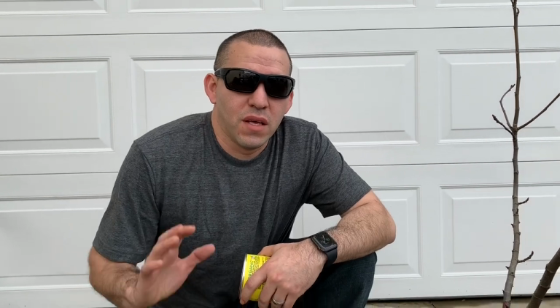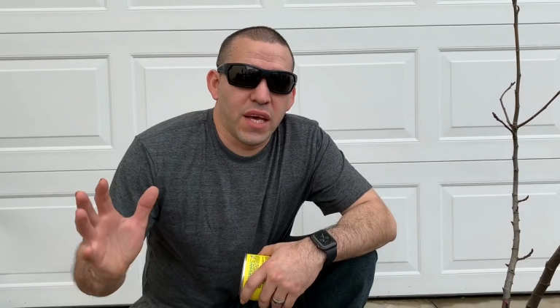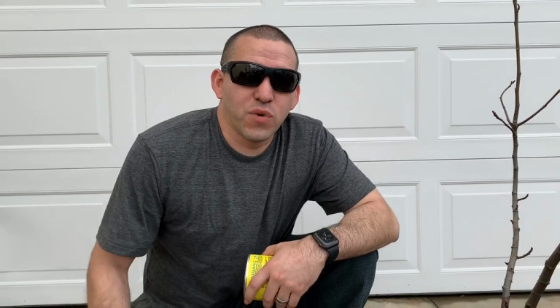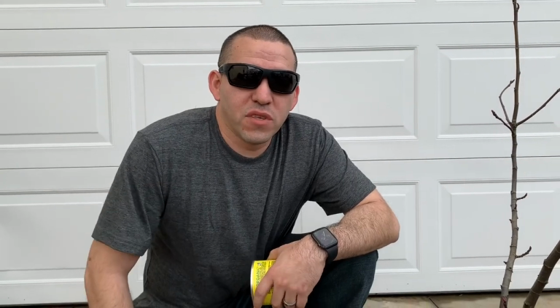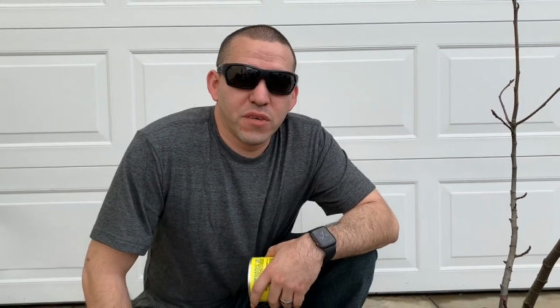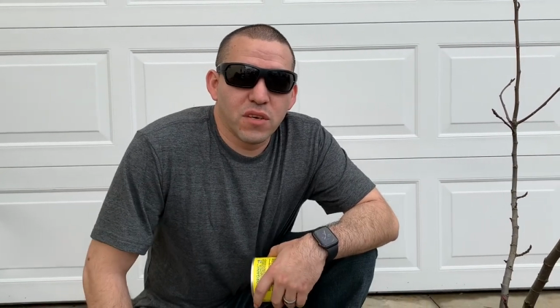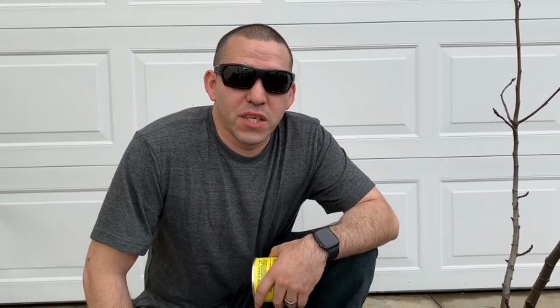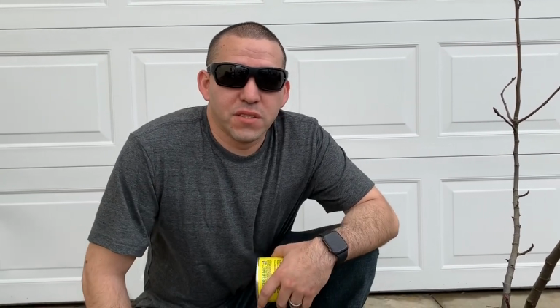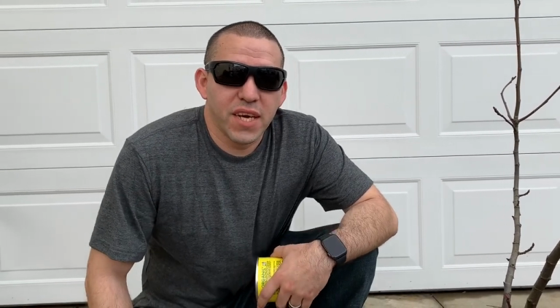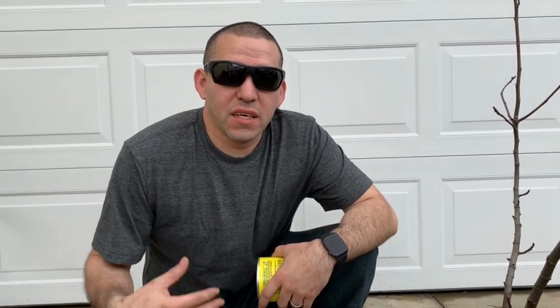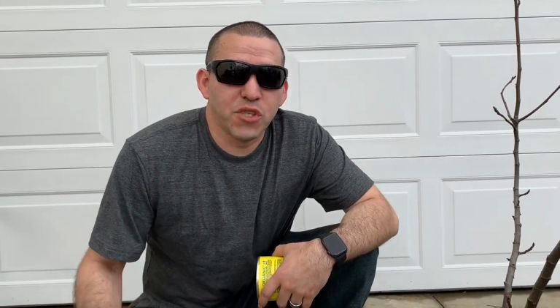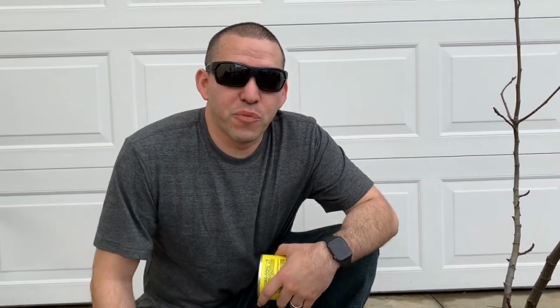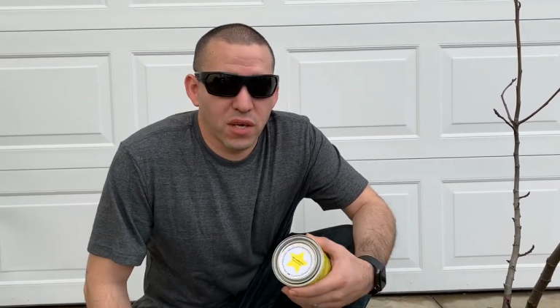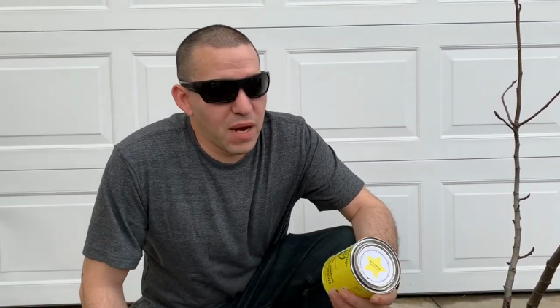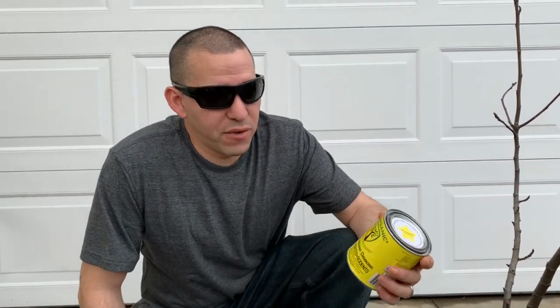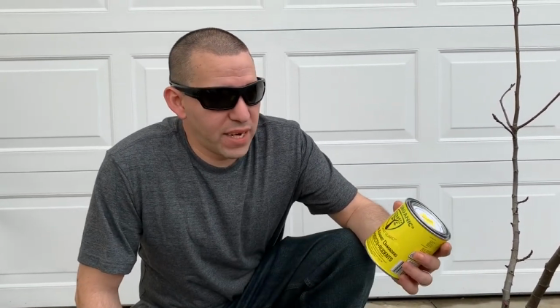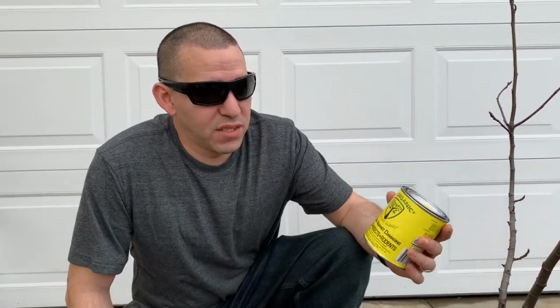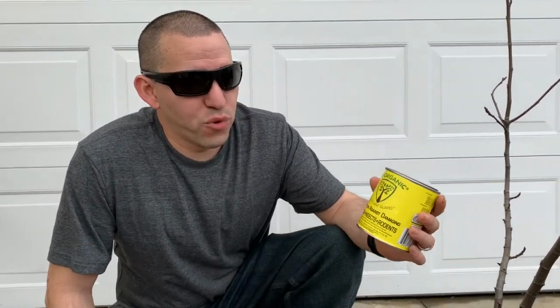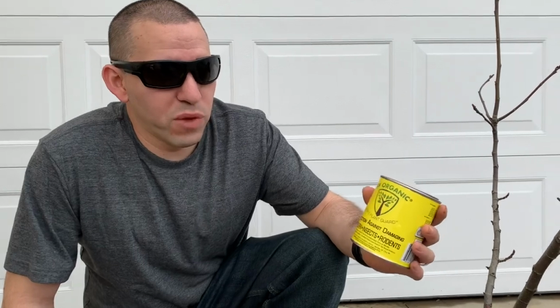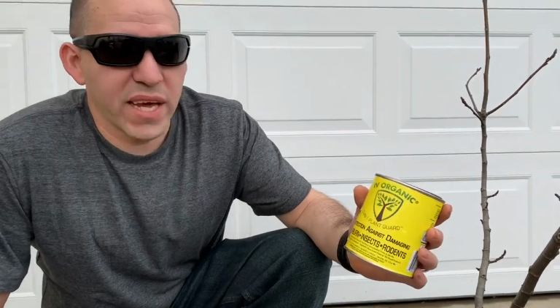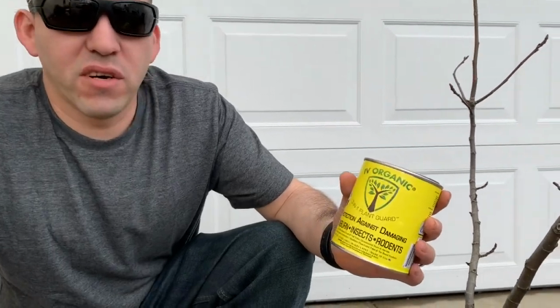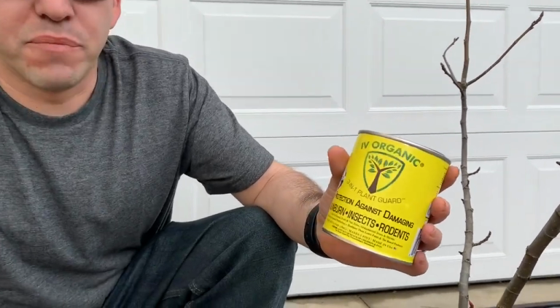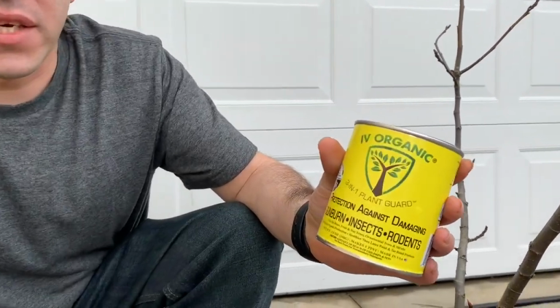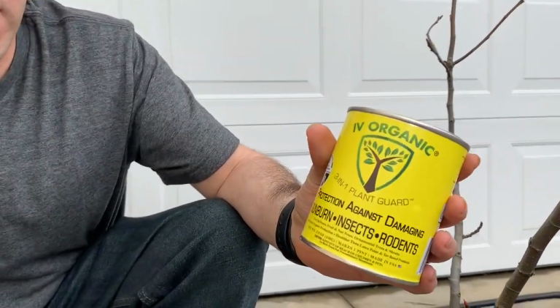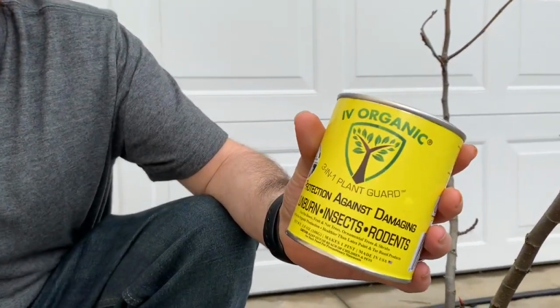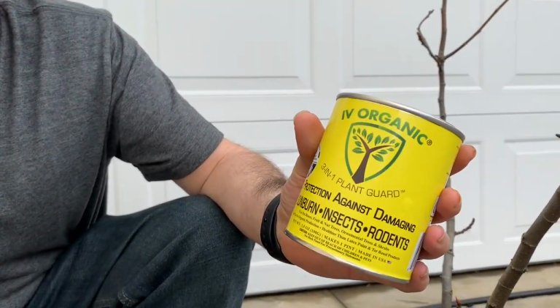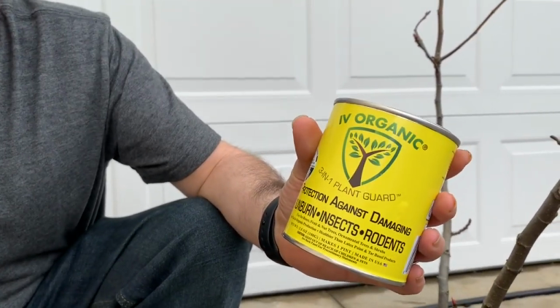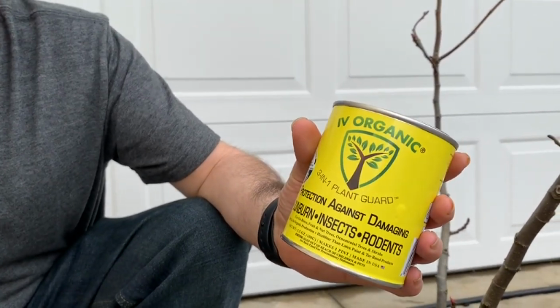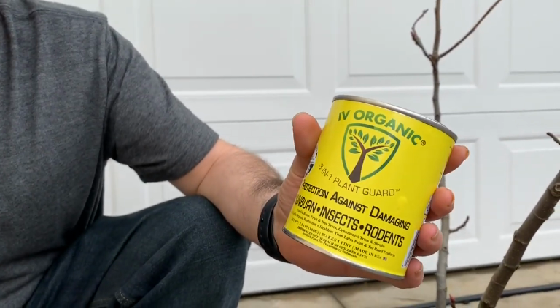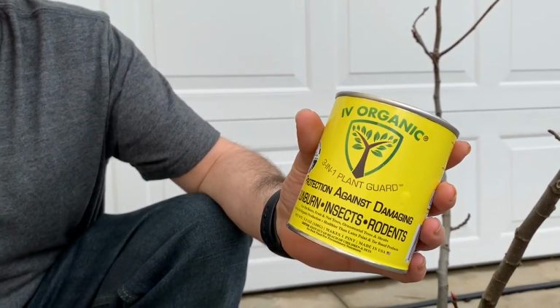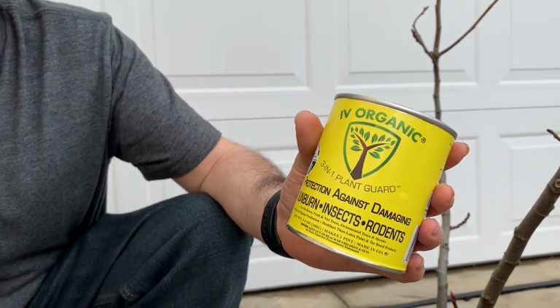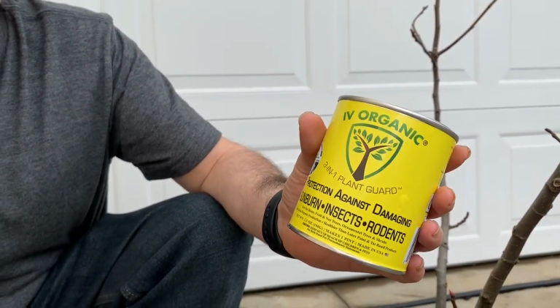Hey guys, welcome to another video of Garden Obsessions. Today I'm going to show you a product from Ivy Organics. It's a 3-in-1 plant guard. It protects against damaging sunburn, insects, and rodents.